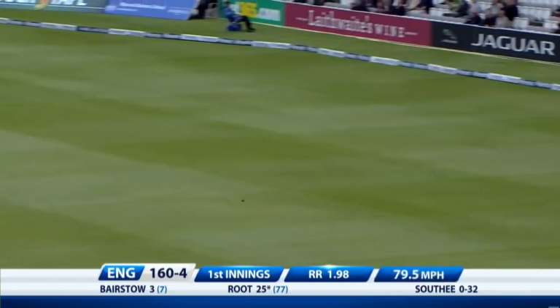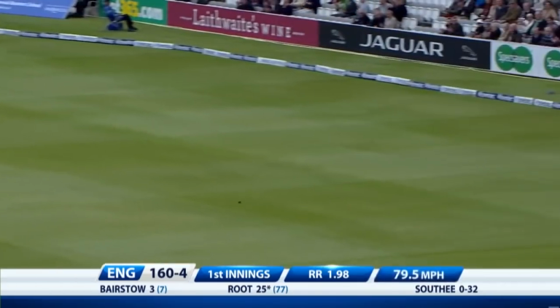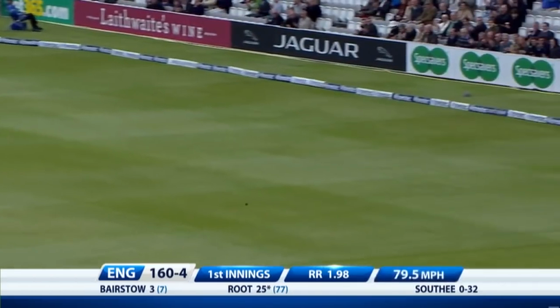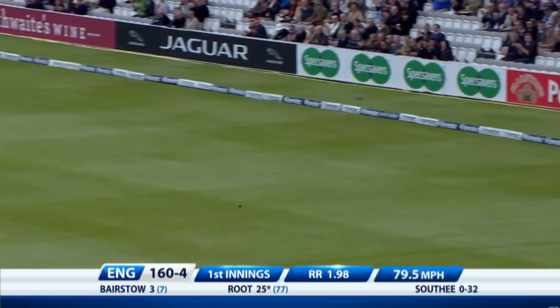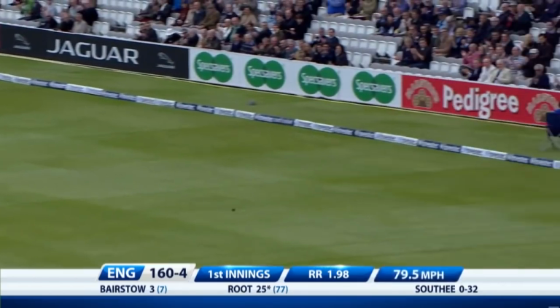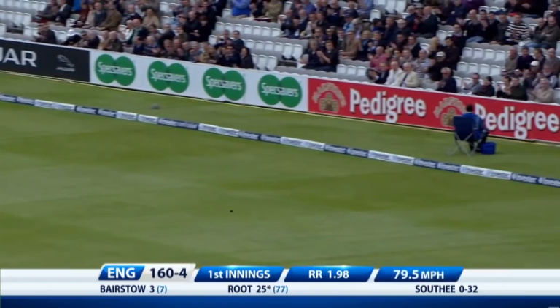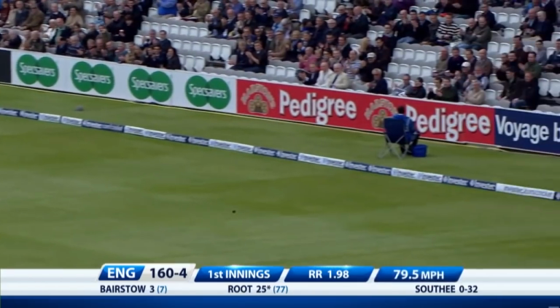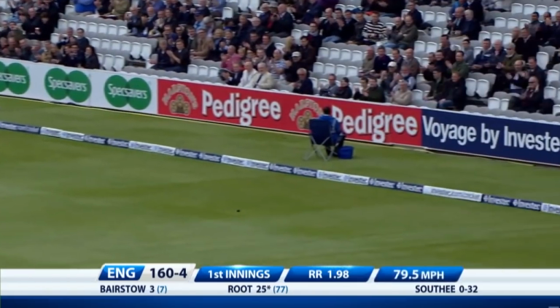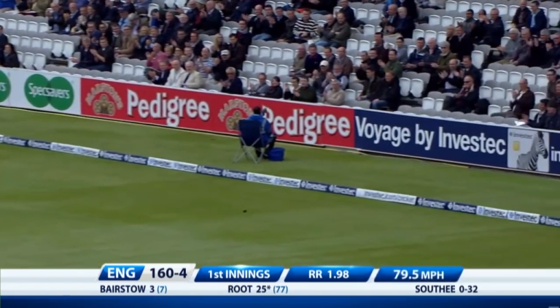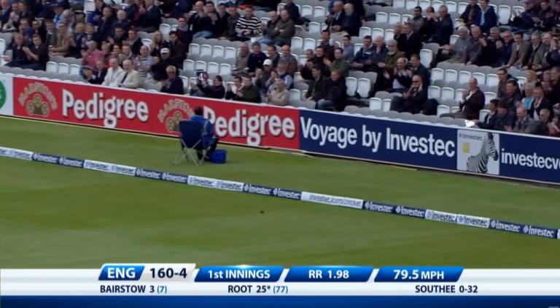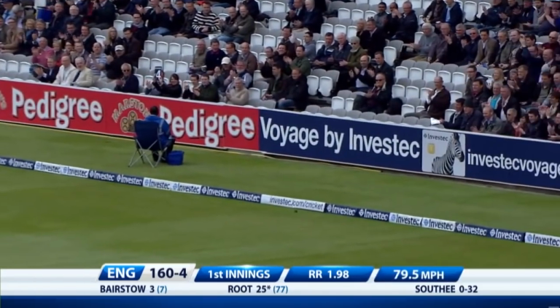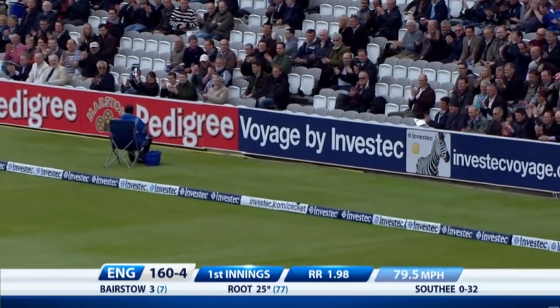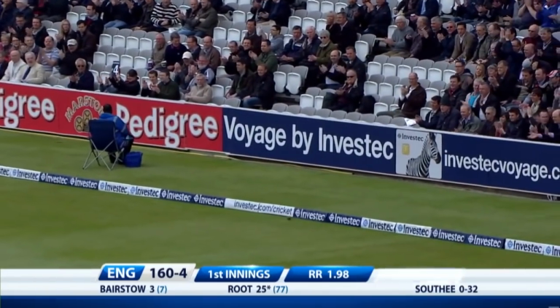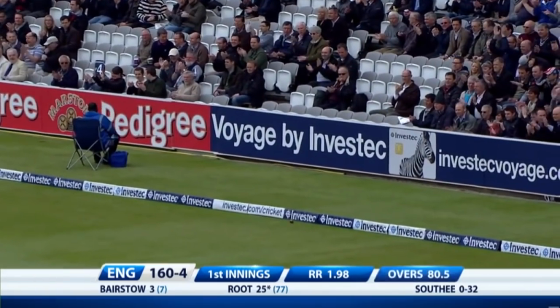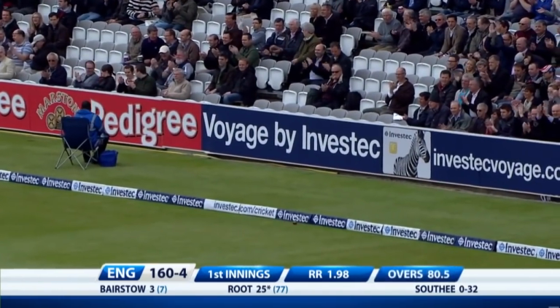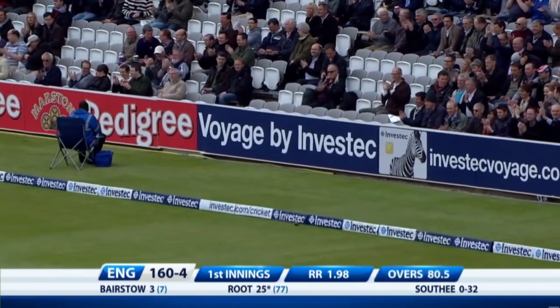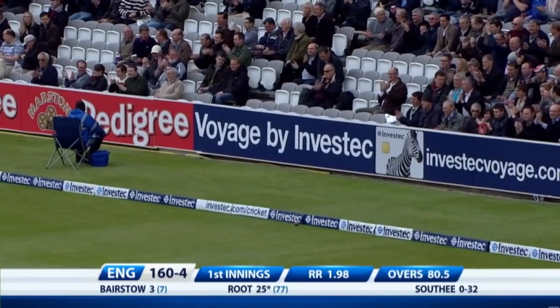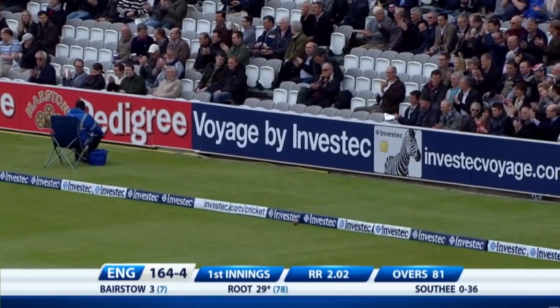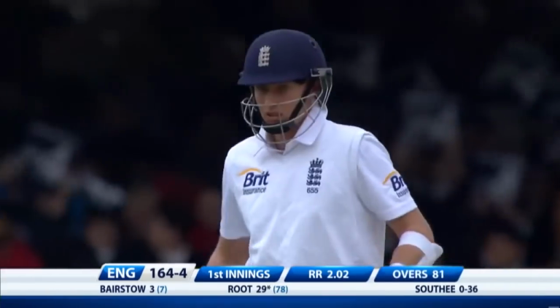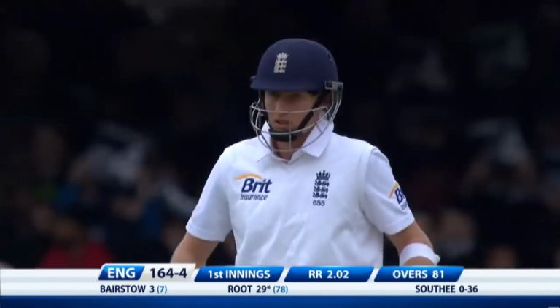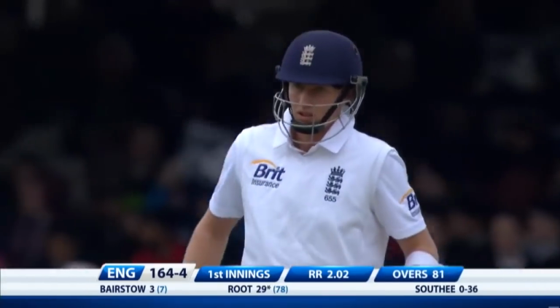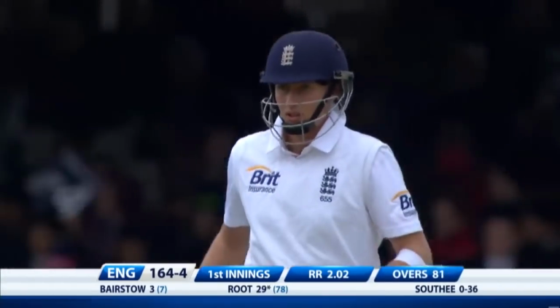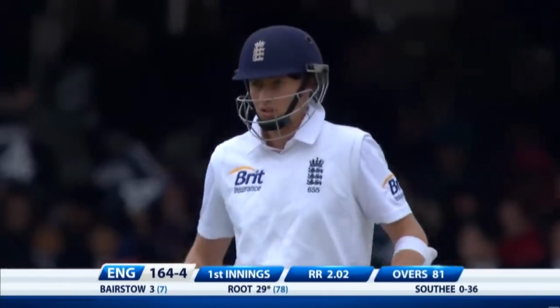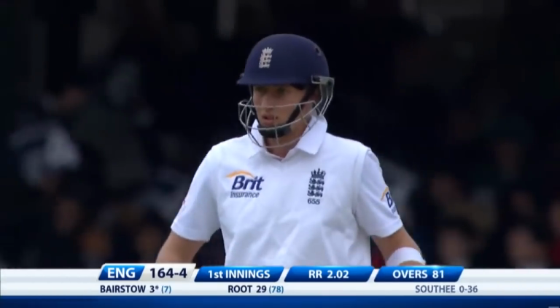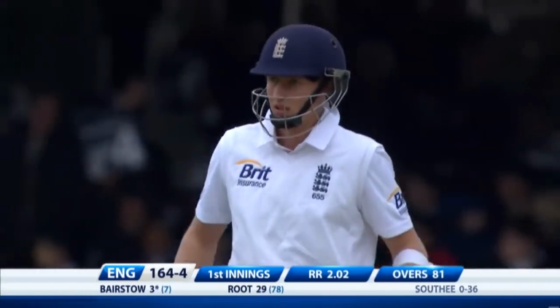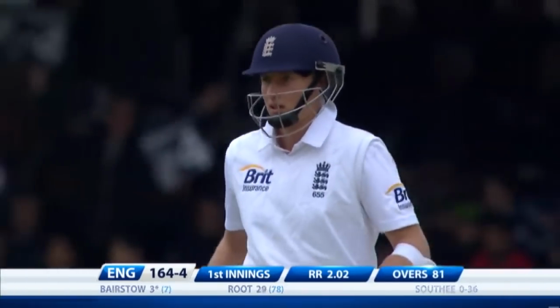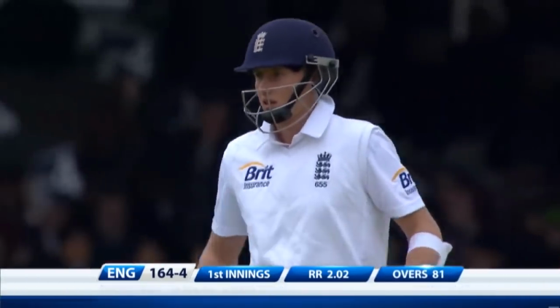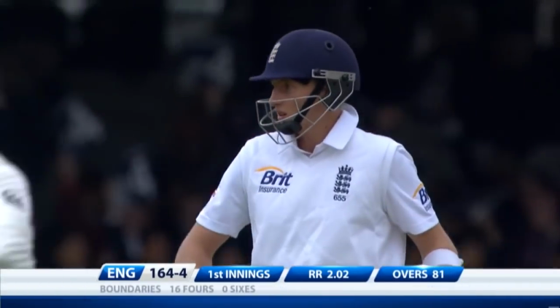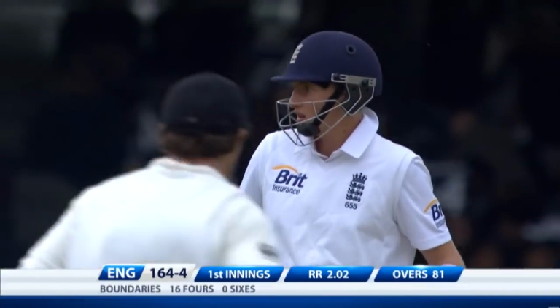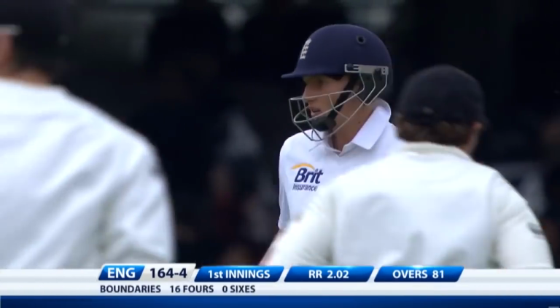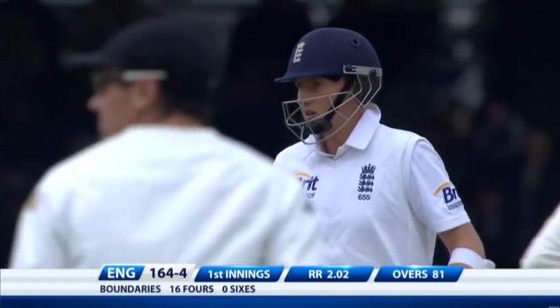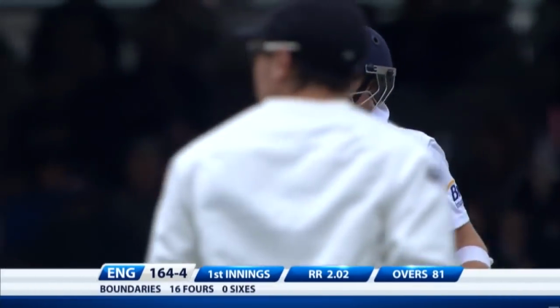Sally just pushing the ball in, and this time Root is happy to take advantage. It was a bit fuller — a lovely, juicy half volley really. 164 for four.